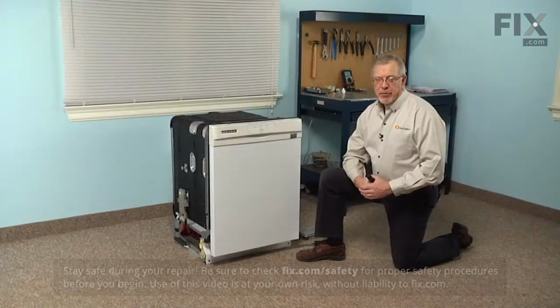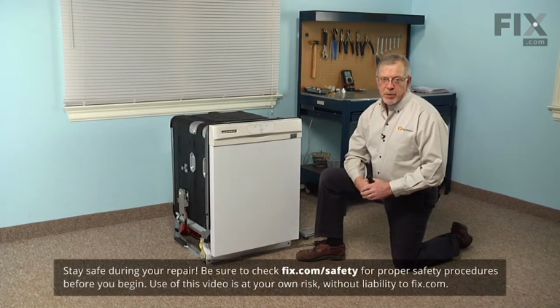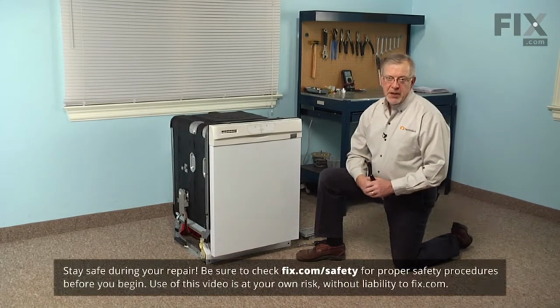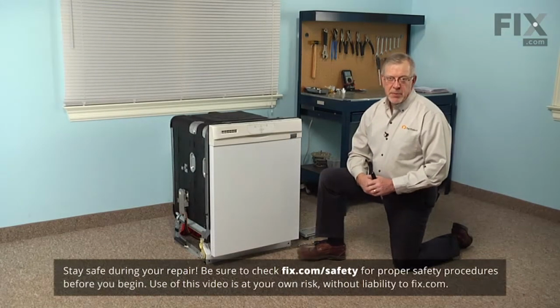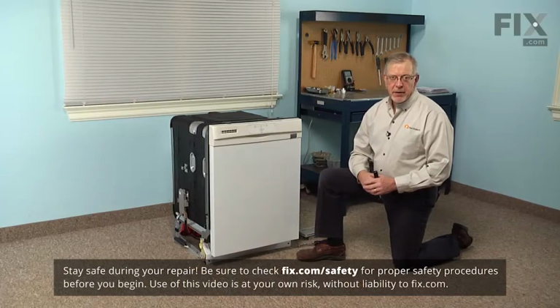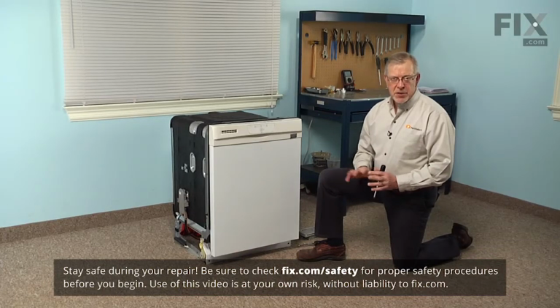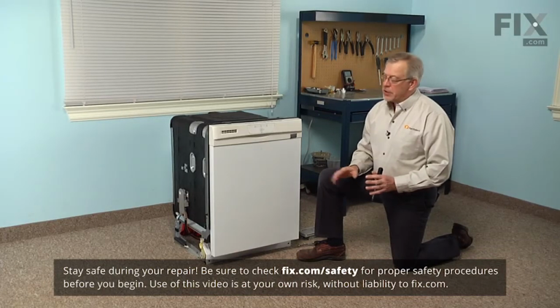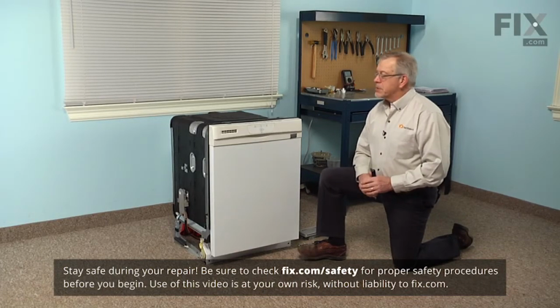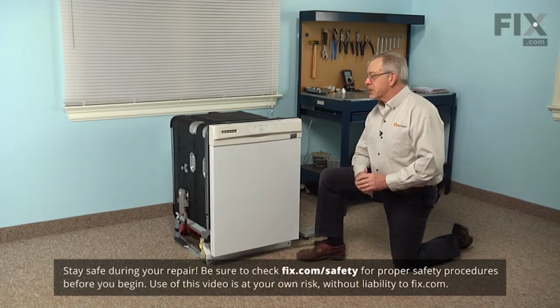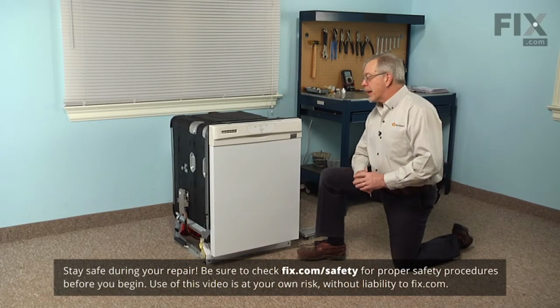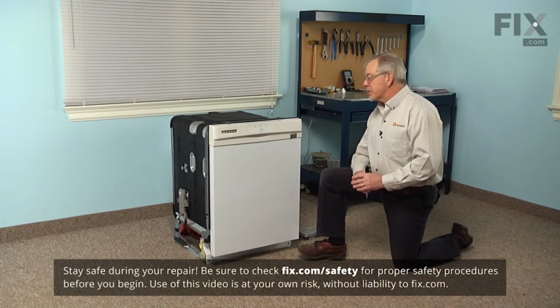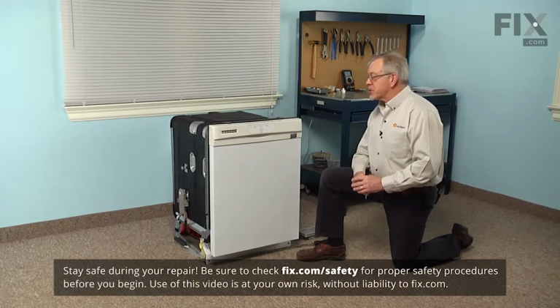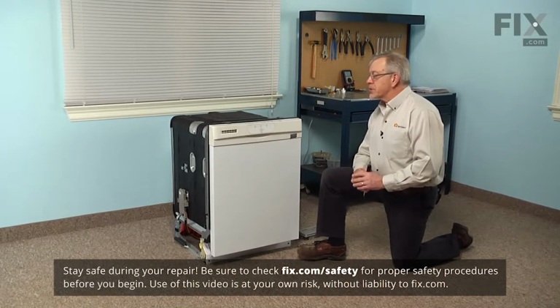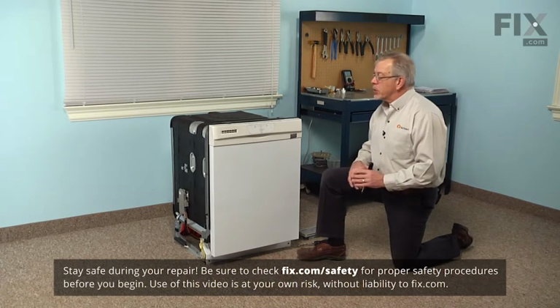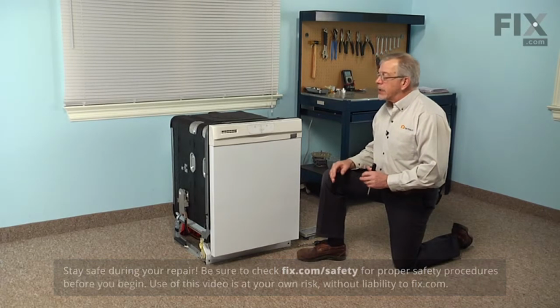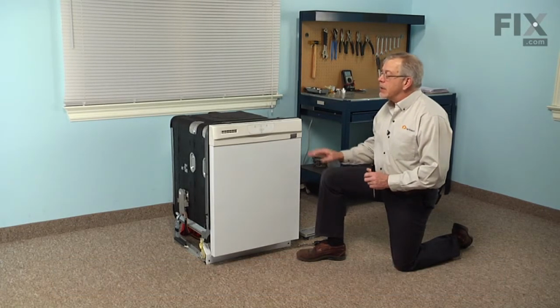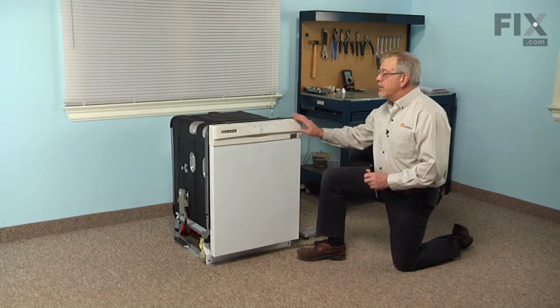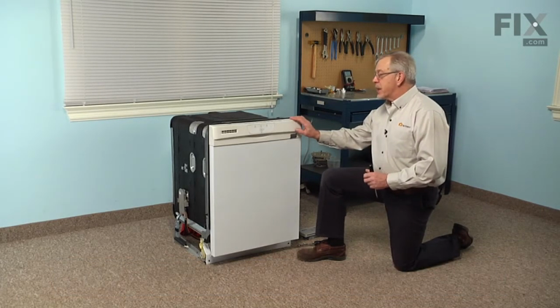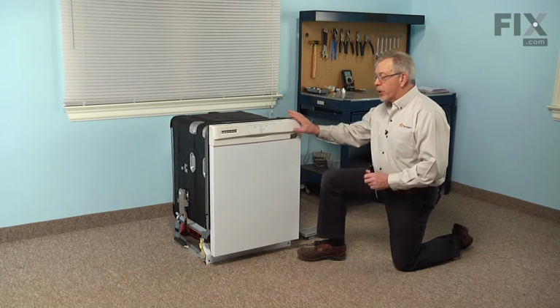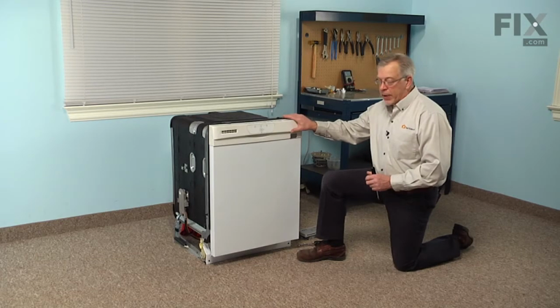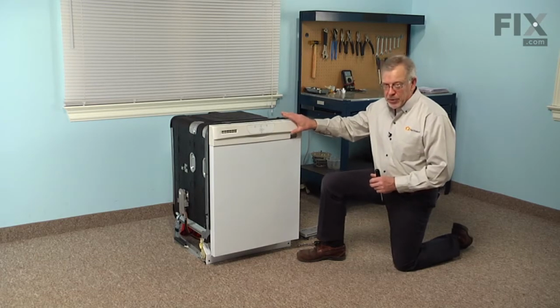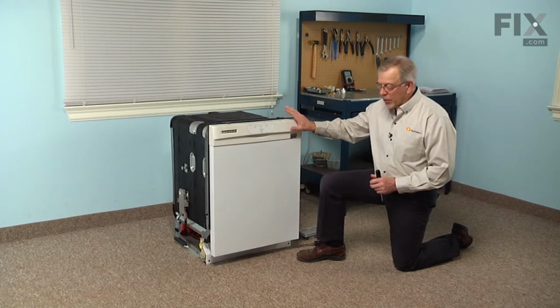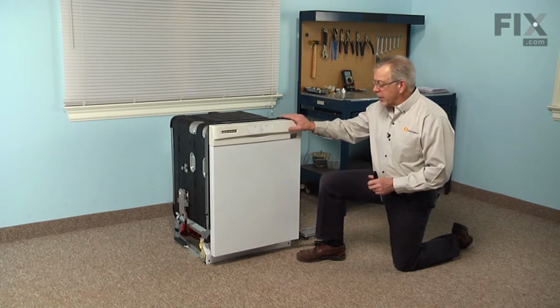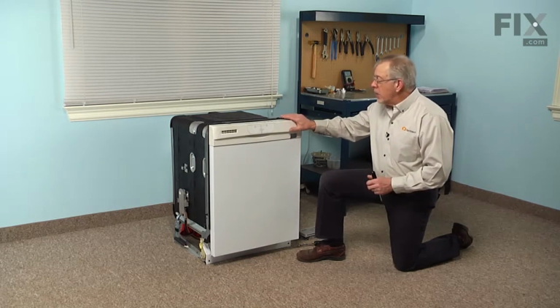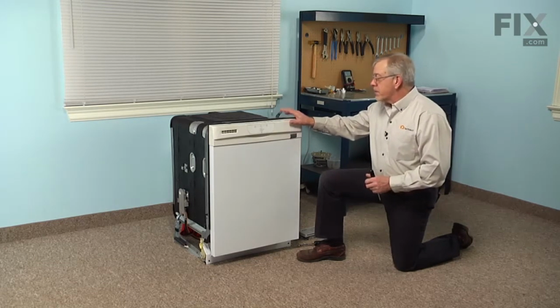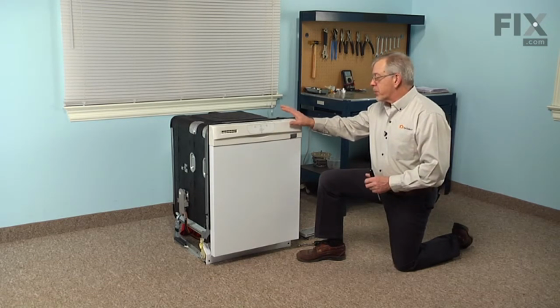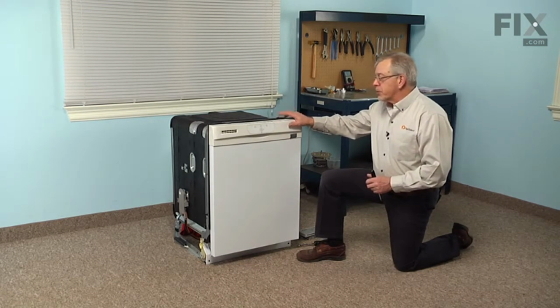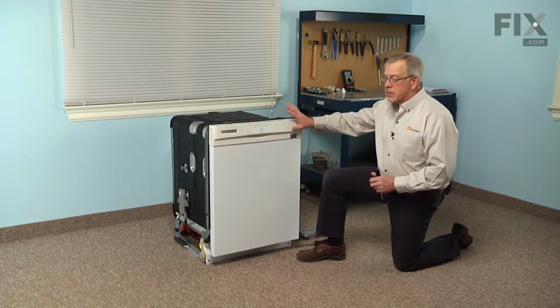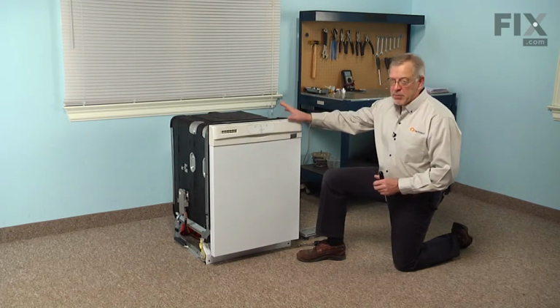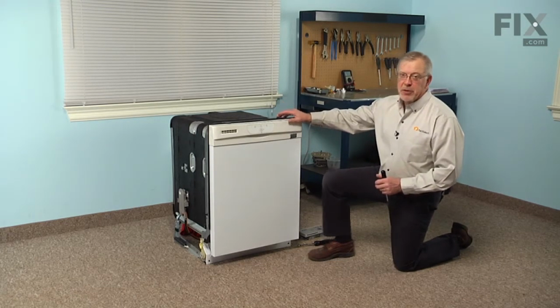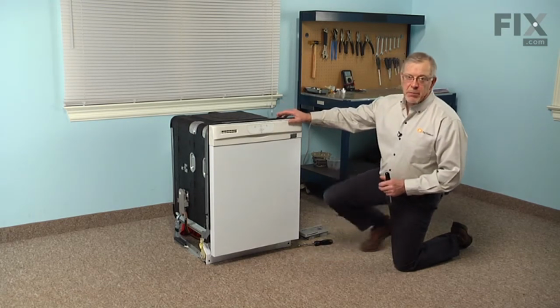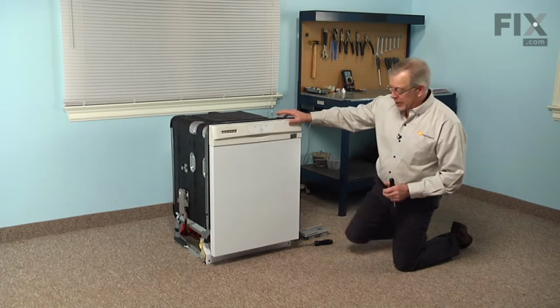Before we begin this repair, the first thing we'll need to do is disconnect power to the dishwasher. Locate the fuse panel or breaker panel and turn the power off there, or if it's a portable unit, simply make sure that it's not plugged in.